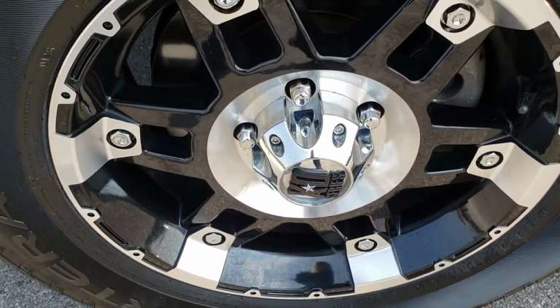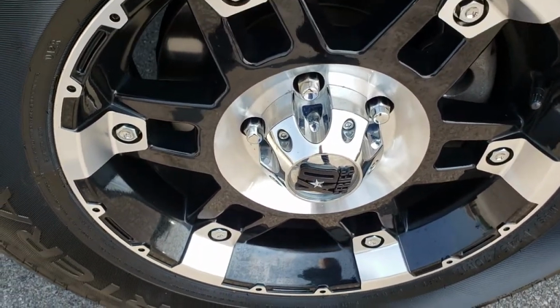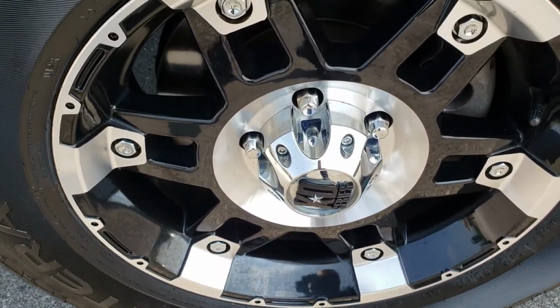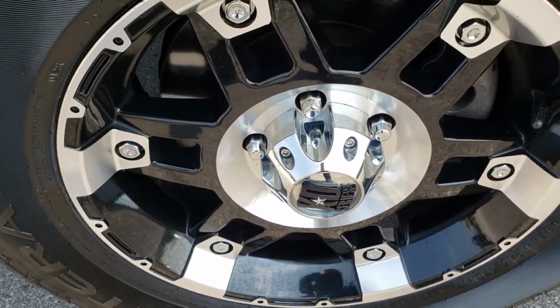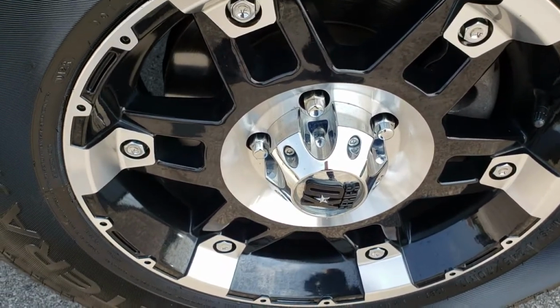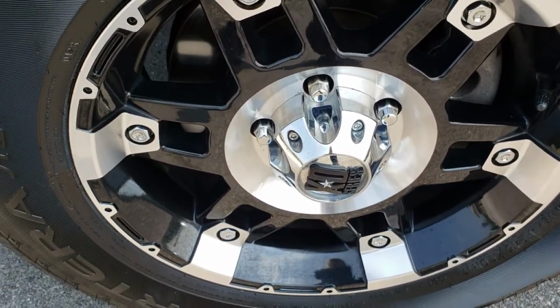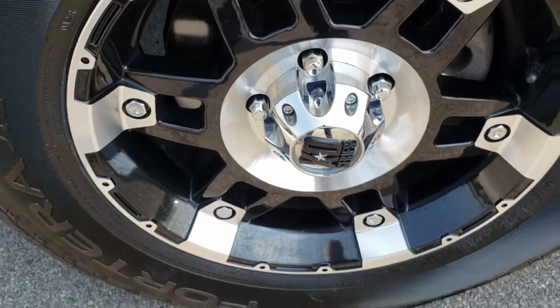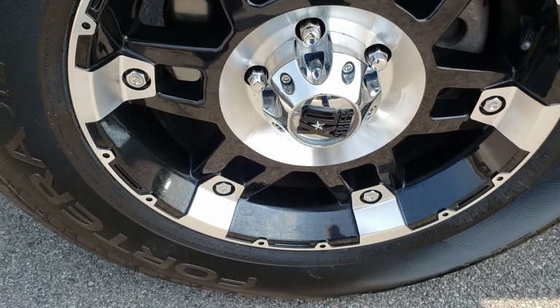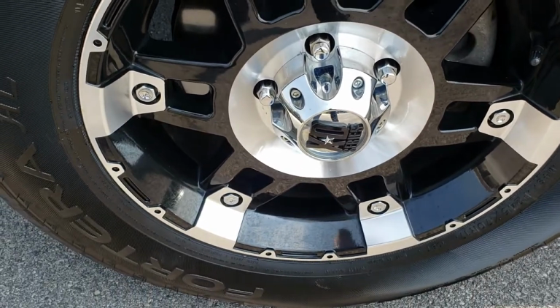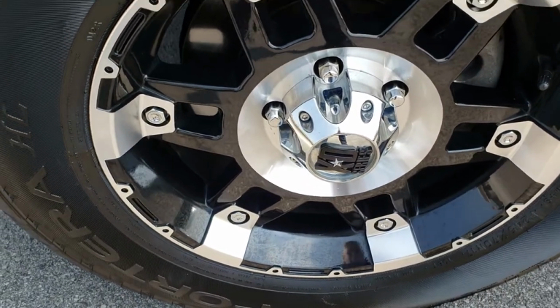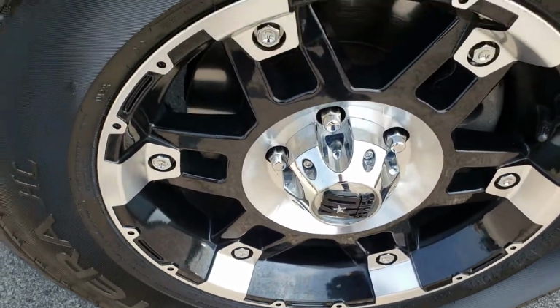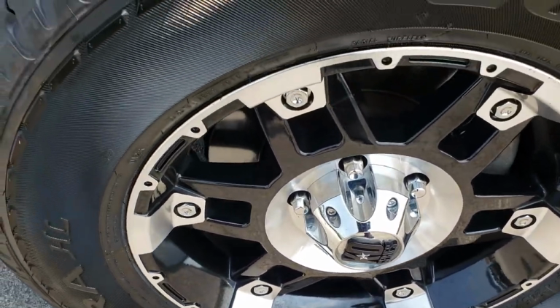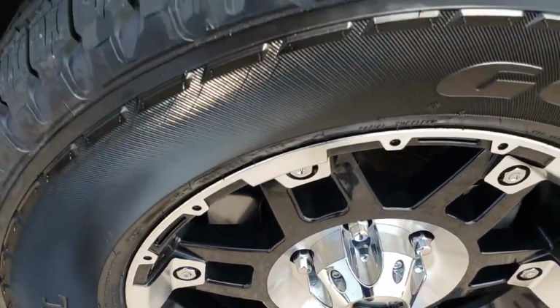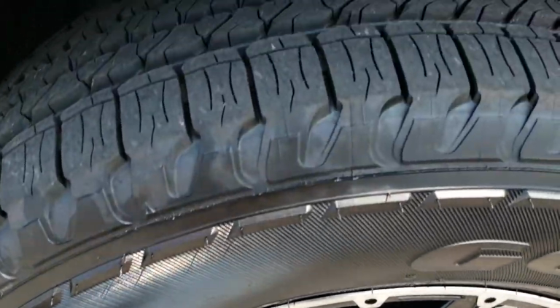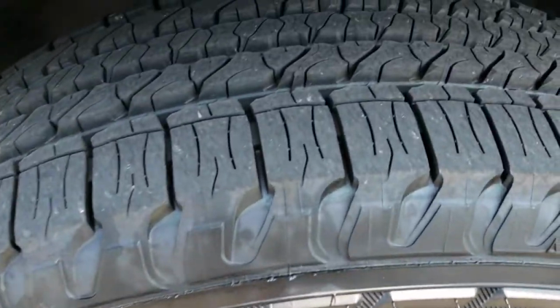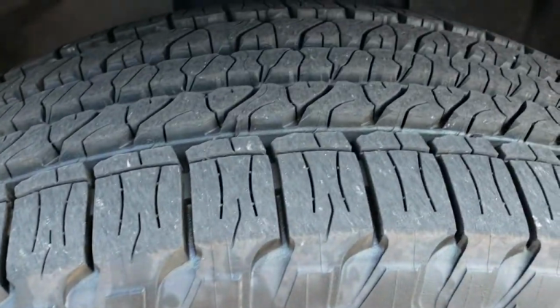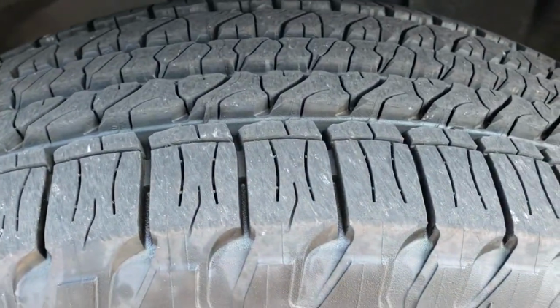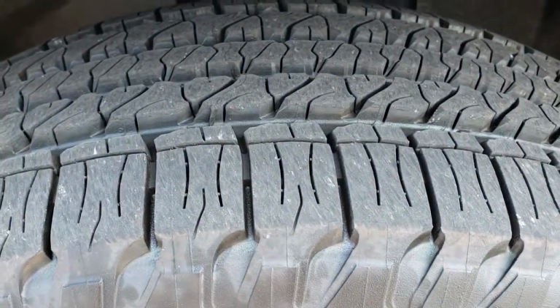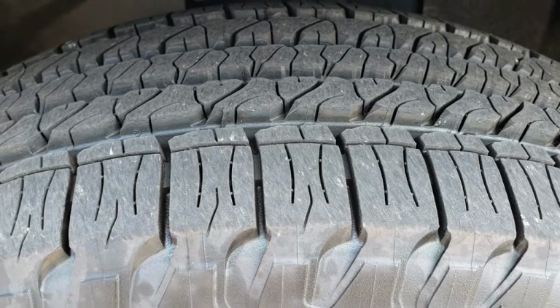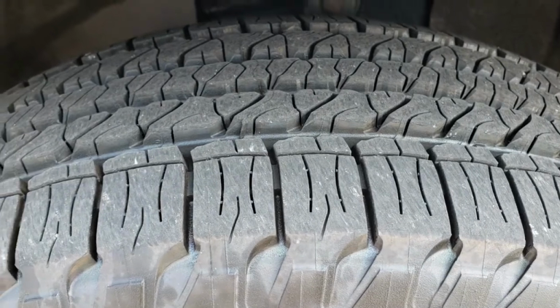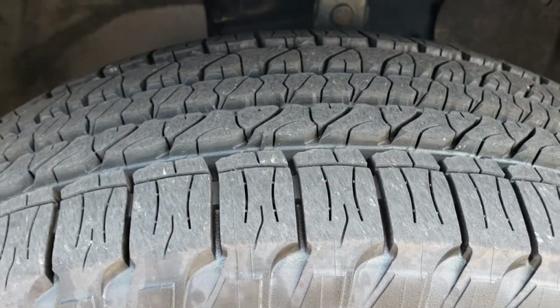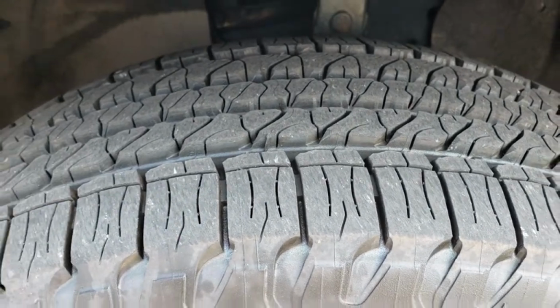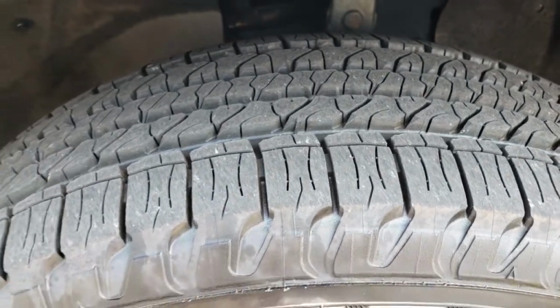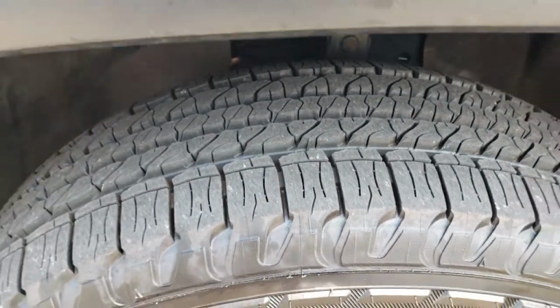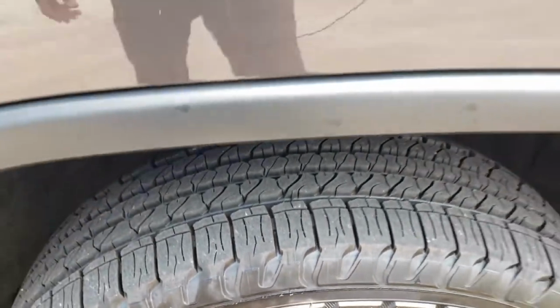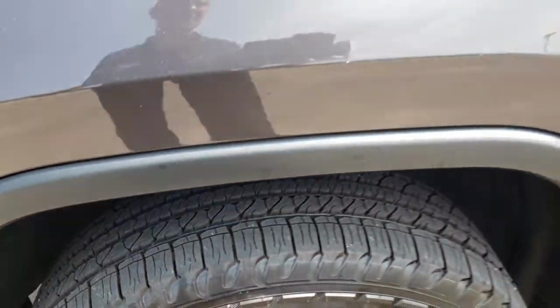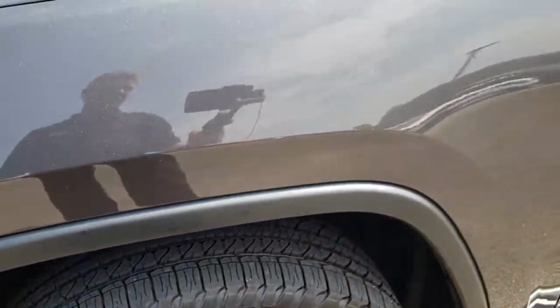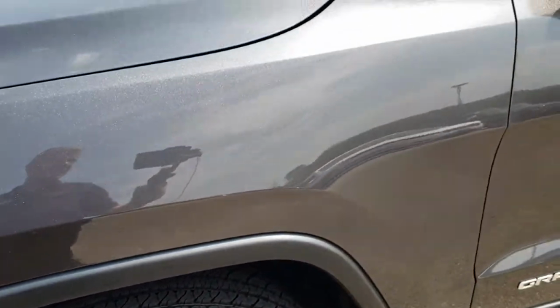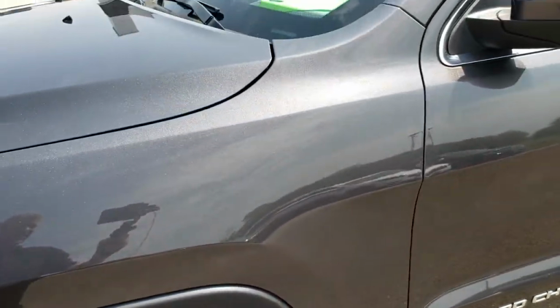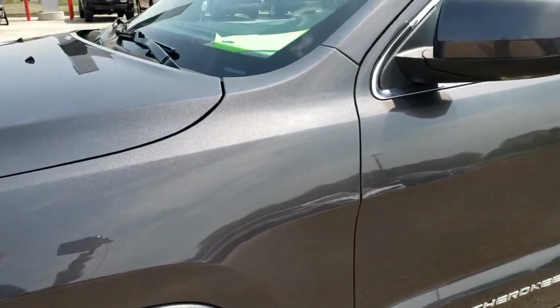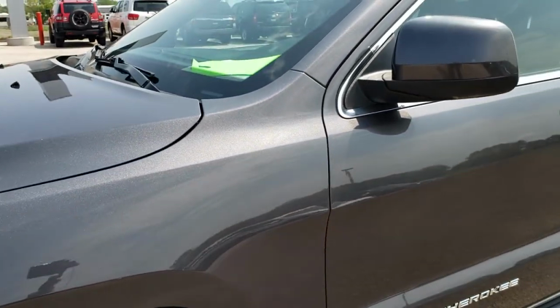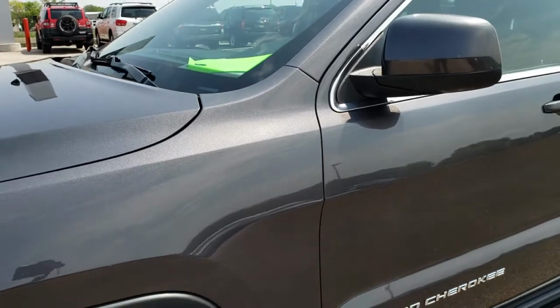It has XD series 17 inch rims and brand new Goodyear Fortera tires. These are 245/70R17s and they are brand new all the way around. We put these on during our safety inspection.